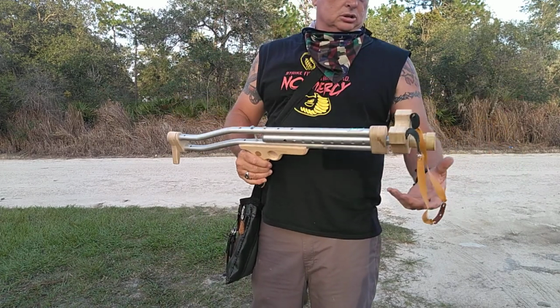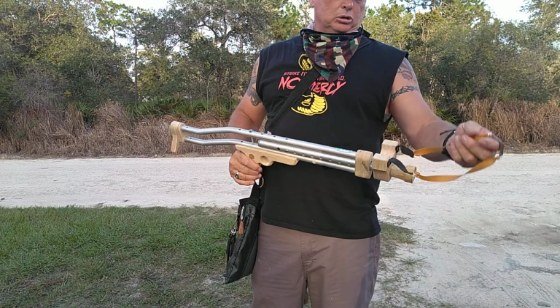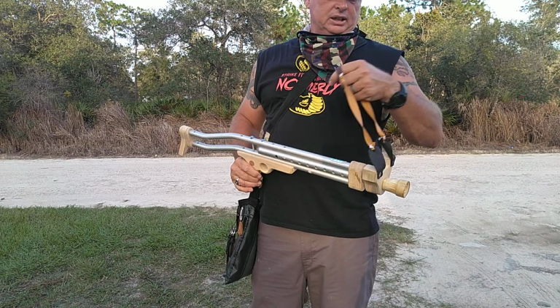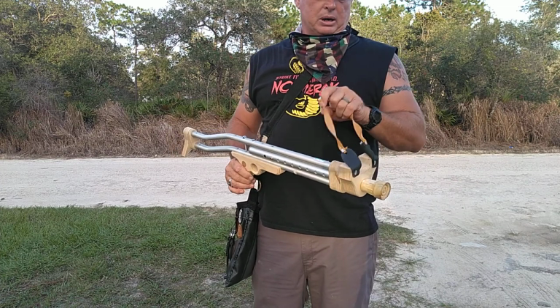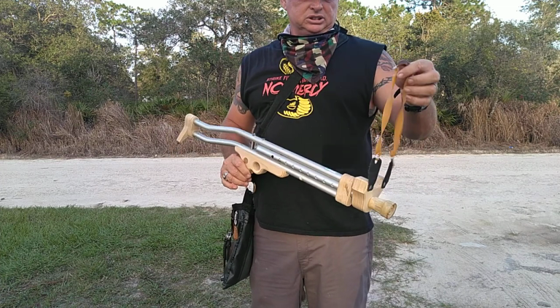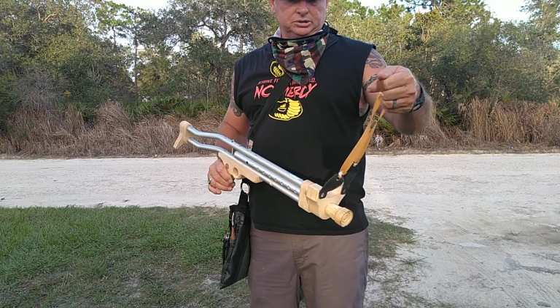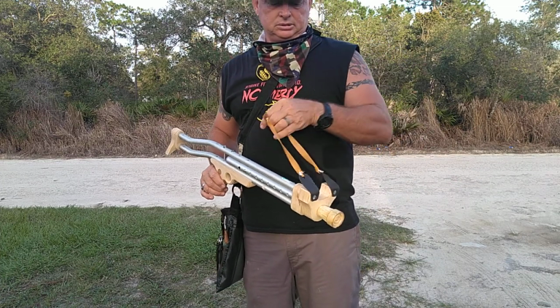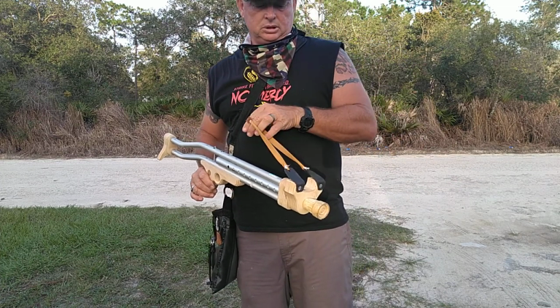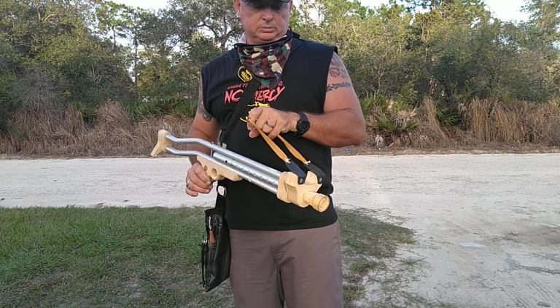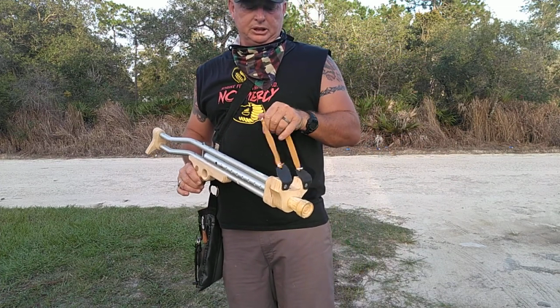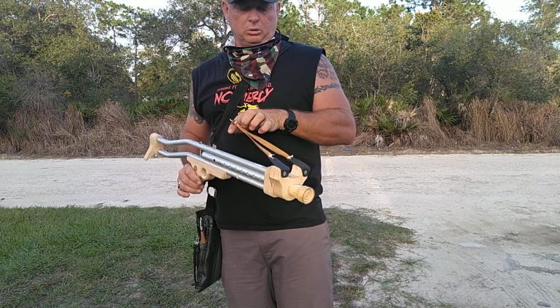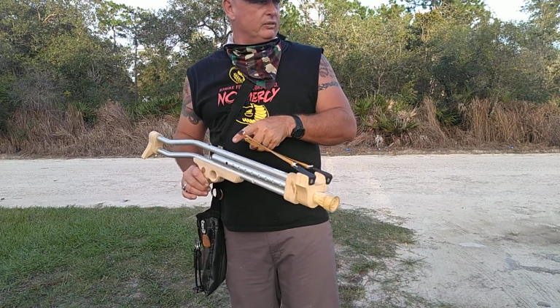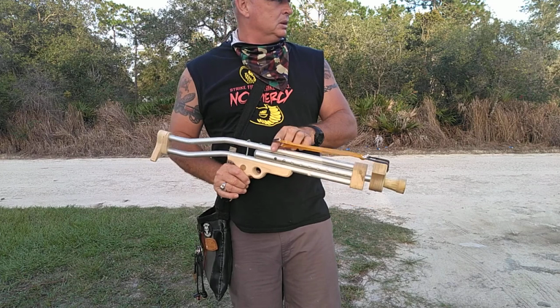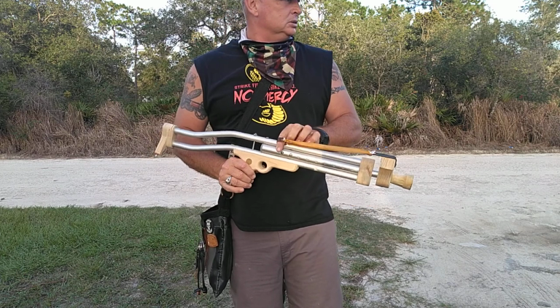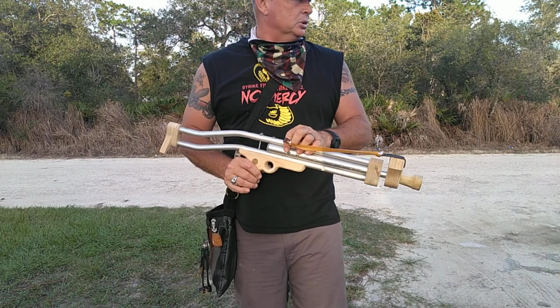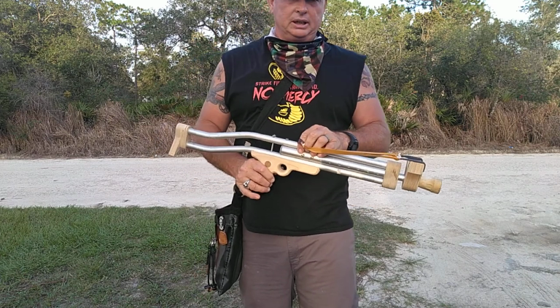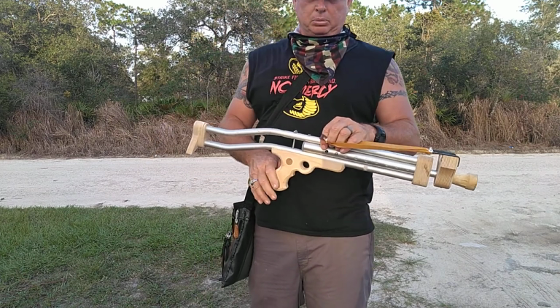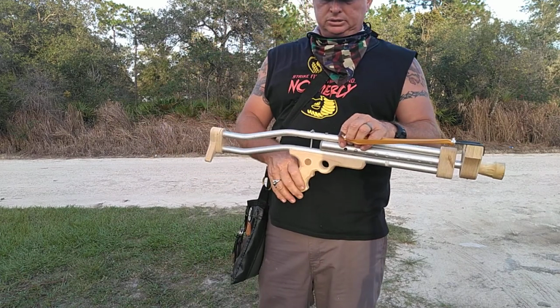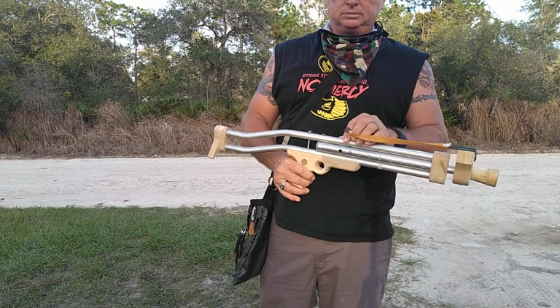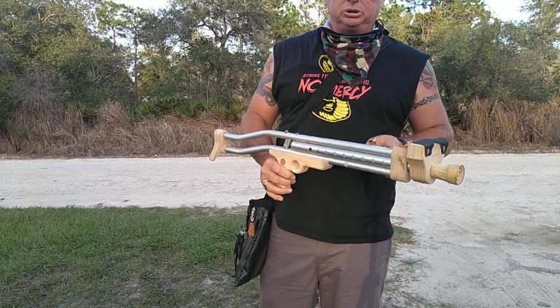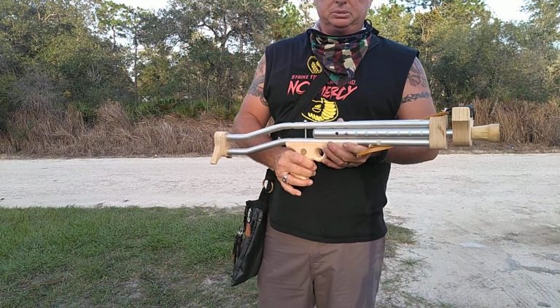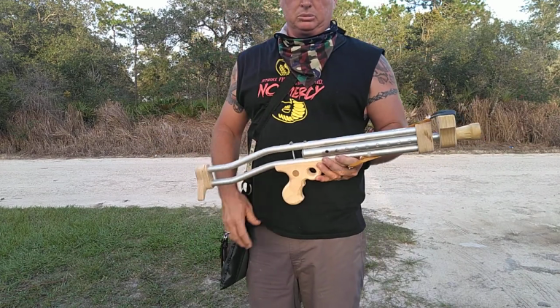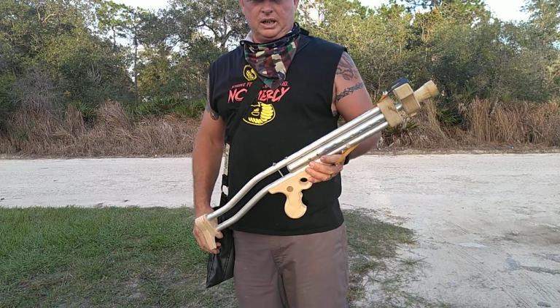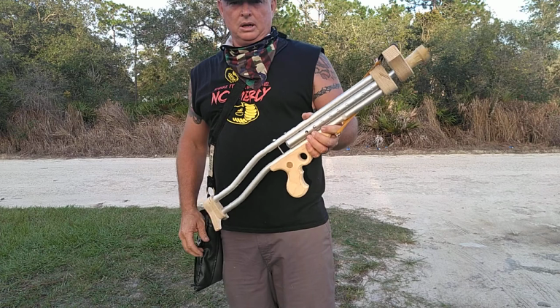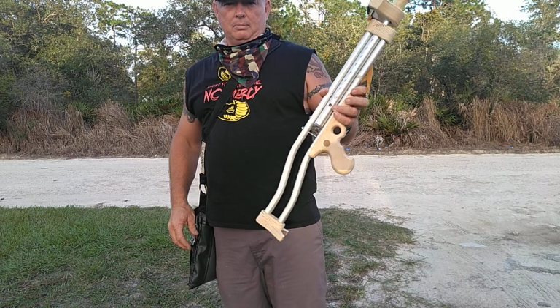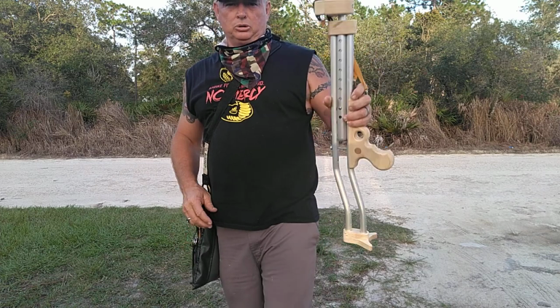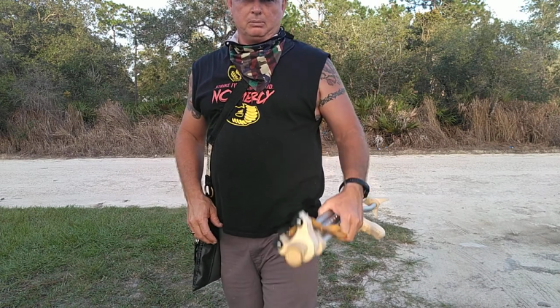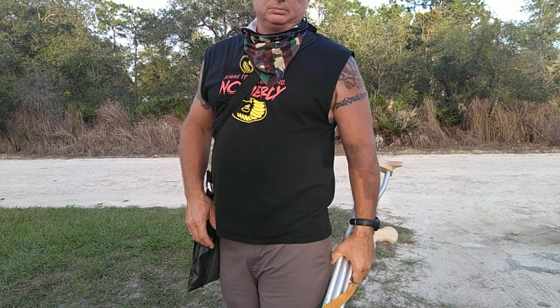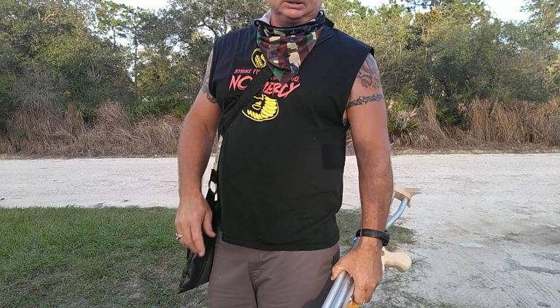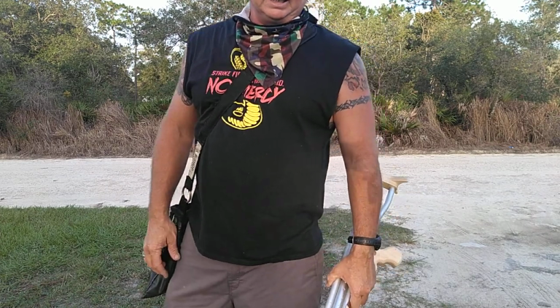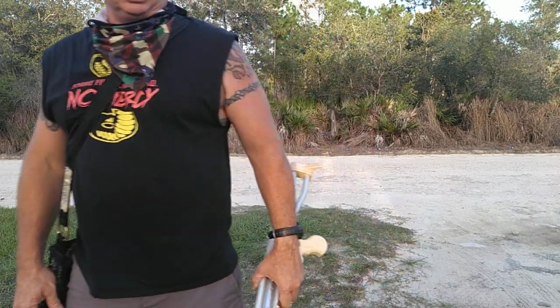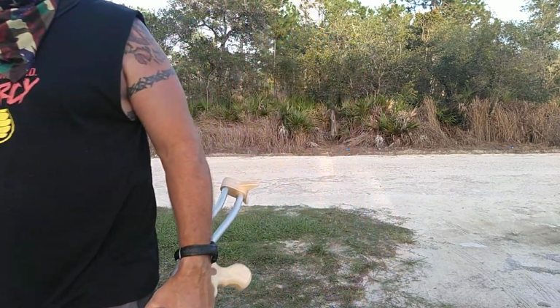Like I always say, if you ain't practicing your skills, when it comes time to use them, you won't have them — so get out there and practice. I'm Joe Bishop, Bishop Backwoods Survival, Backwoods Parabellum. I'm signing out, y'all have a good evening.